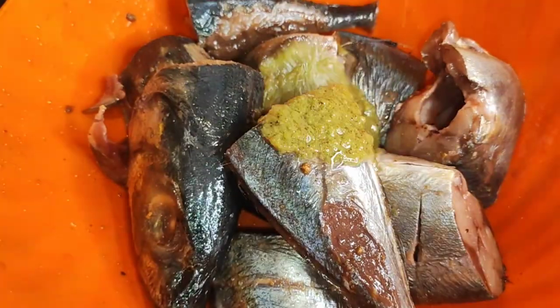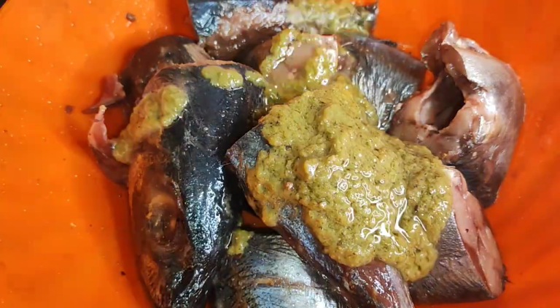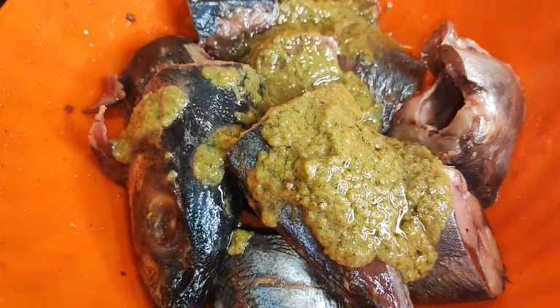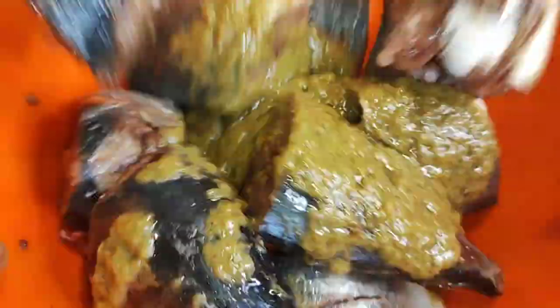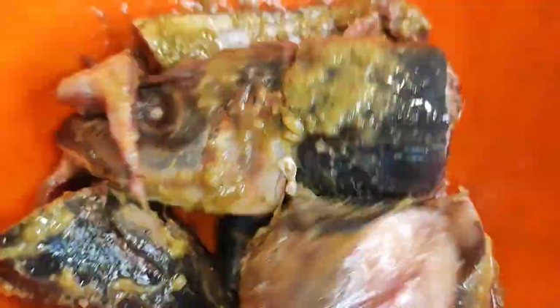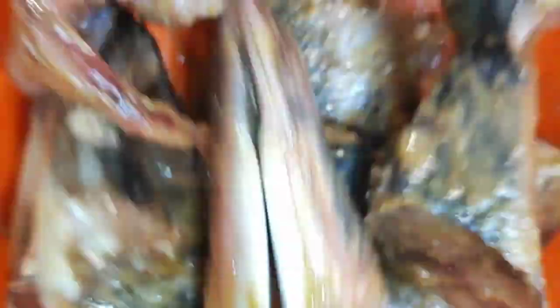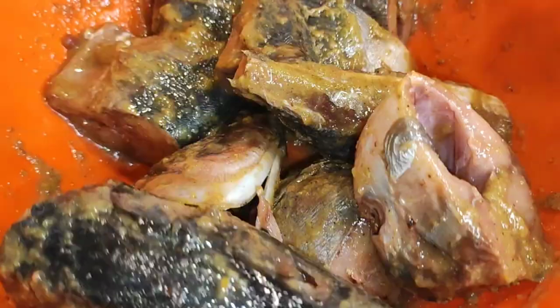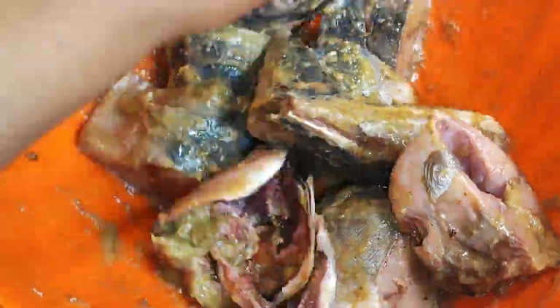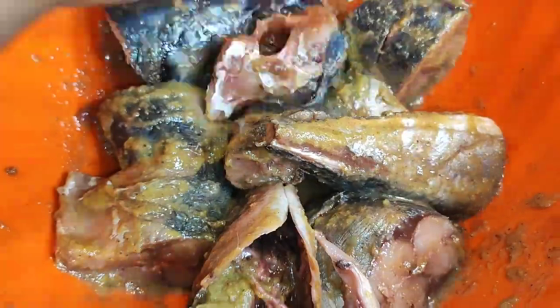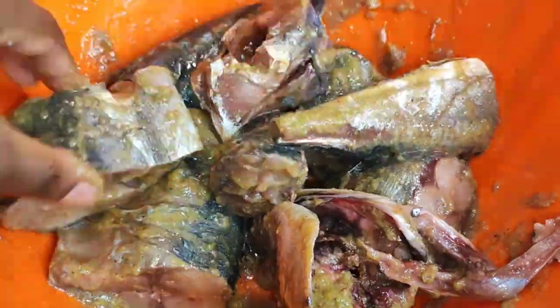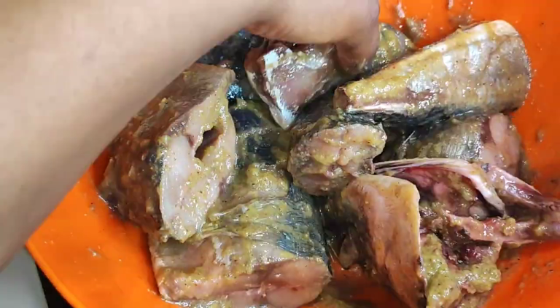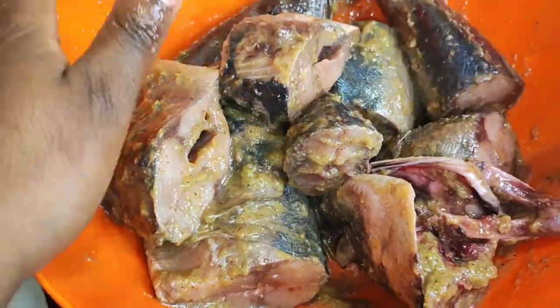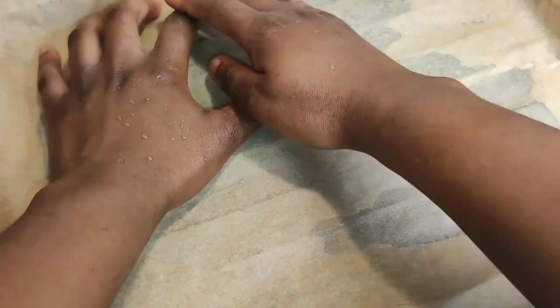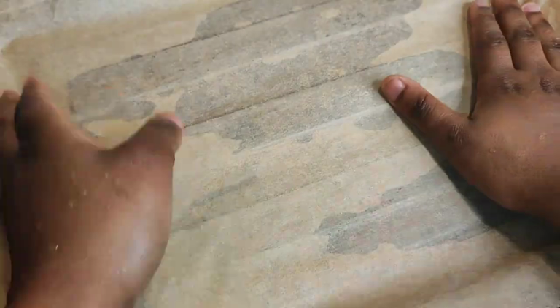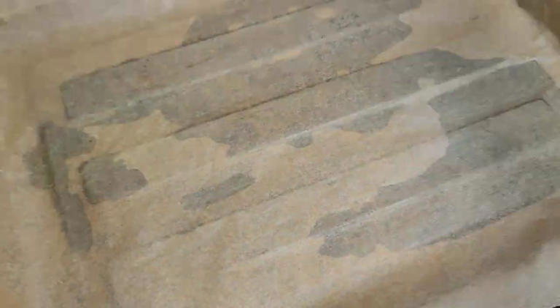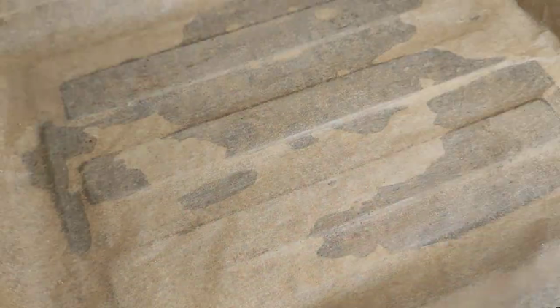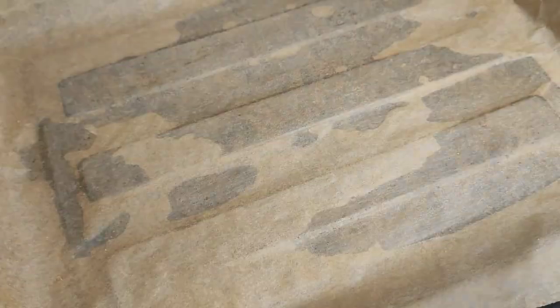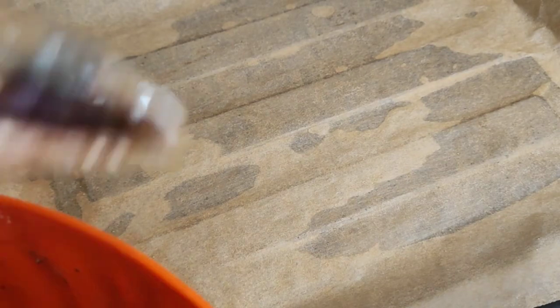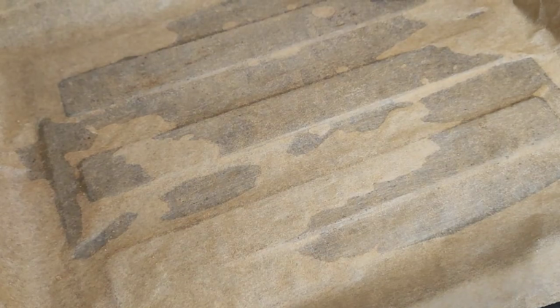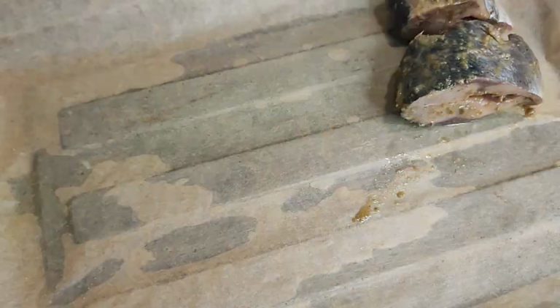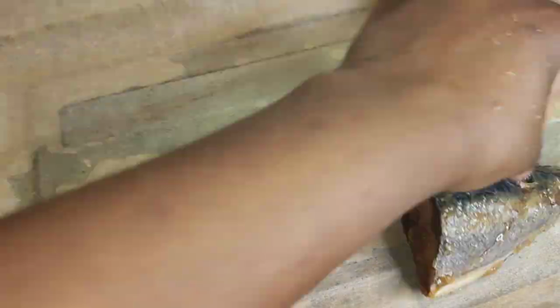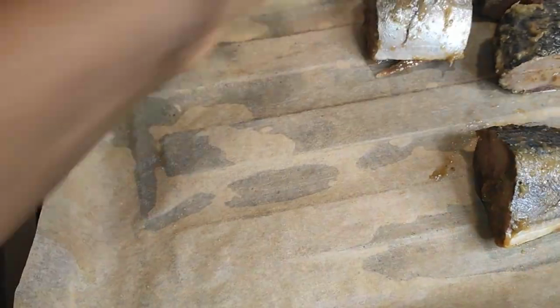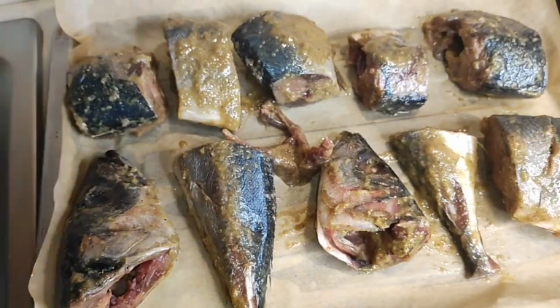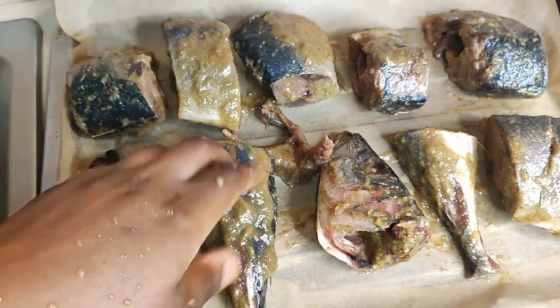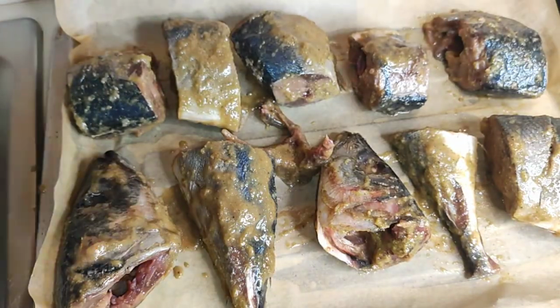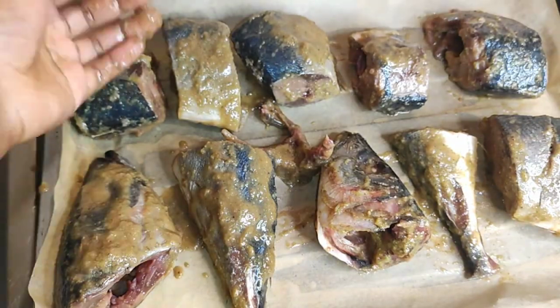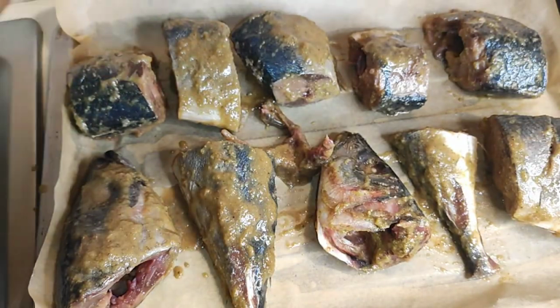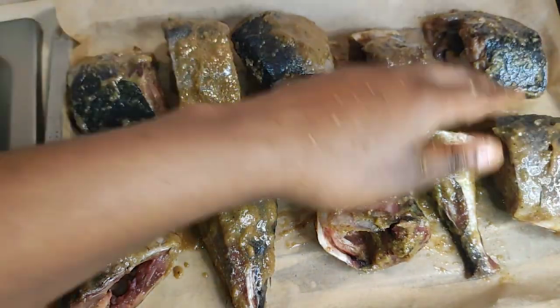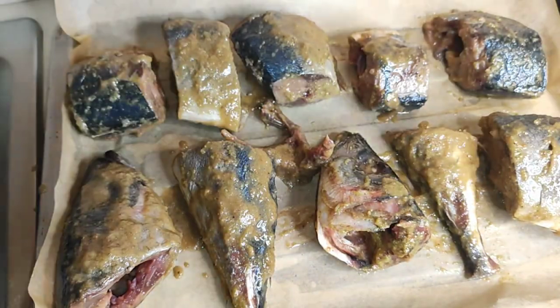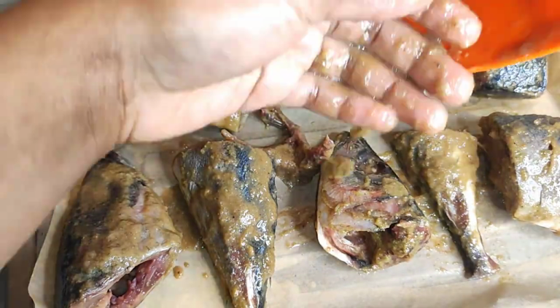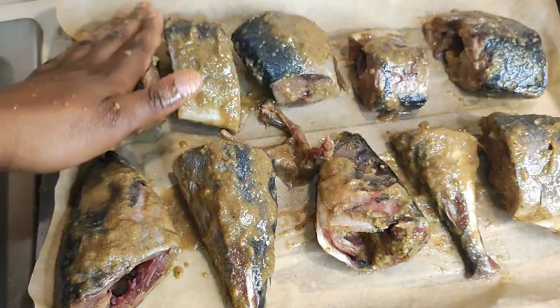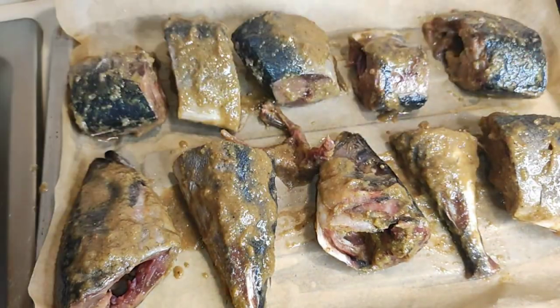Then I added in some fish marinade. This fish marinade is made of country onion, ginger, white pepper, black pepper, salt, and green spices.